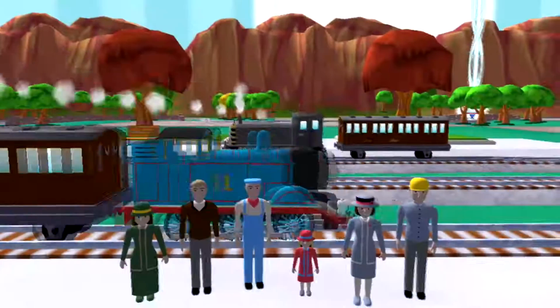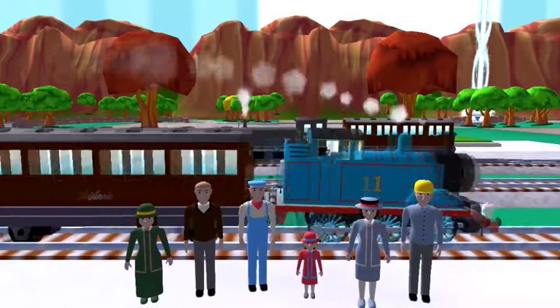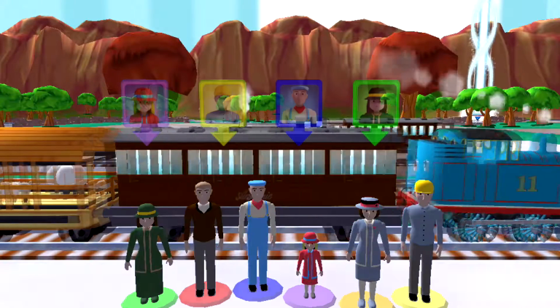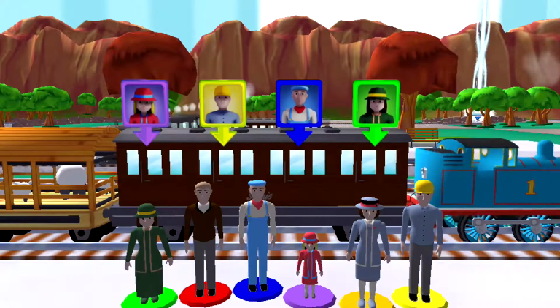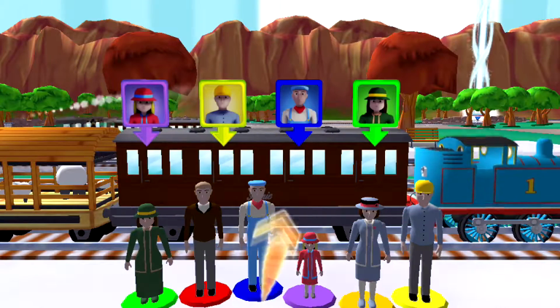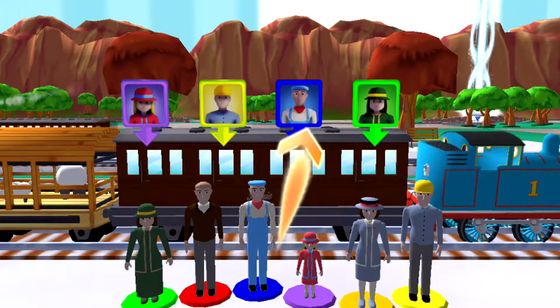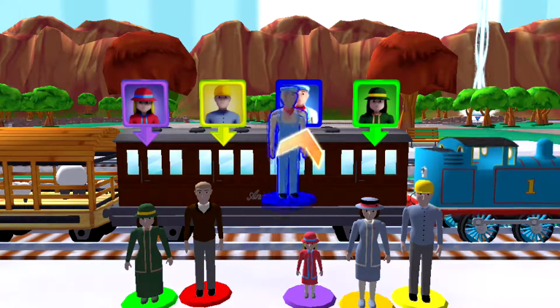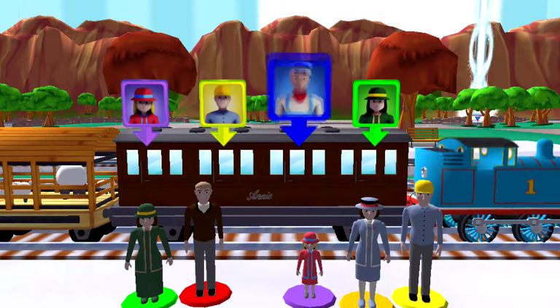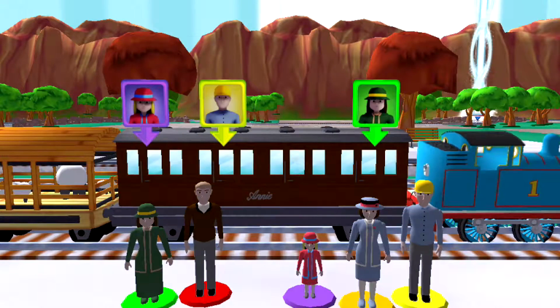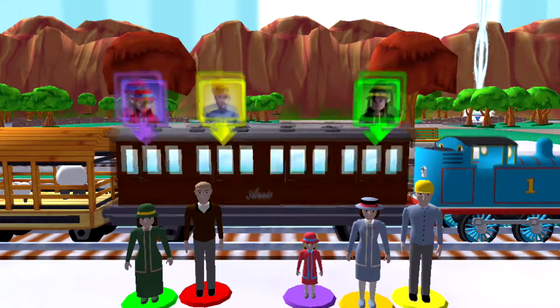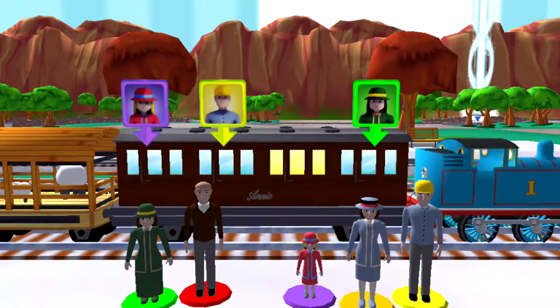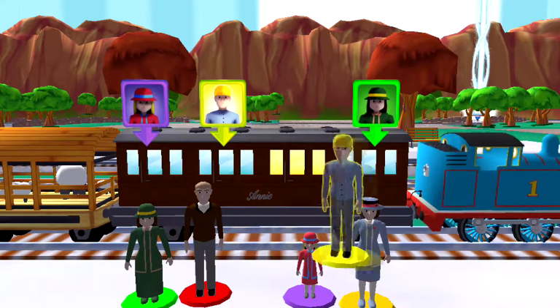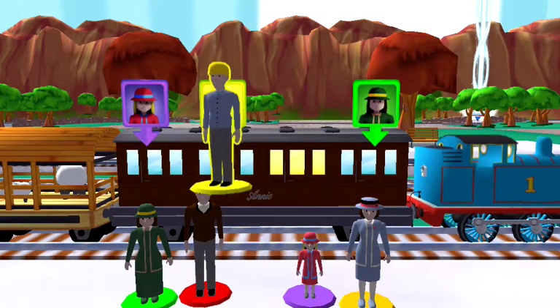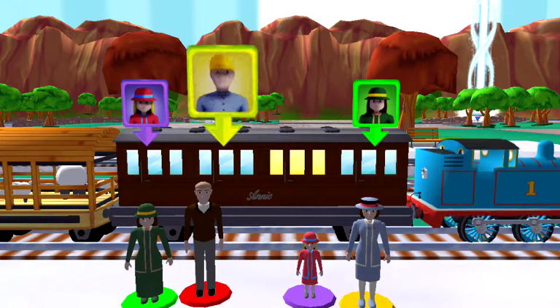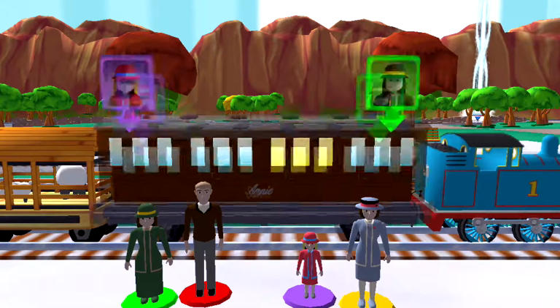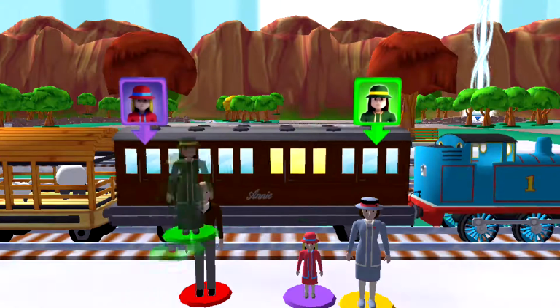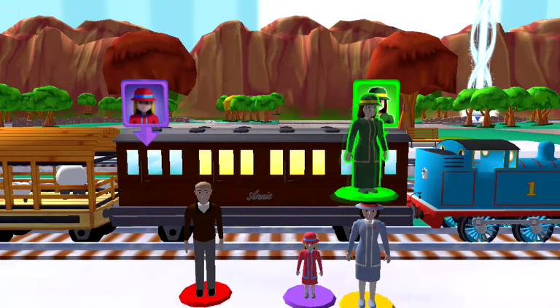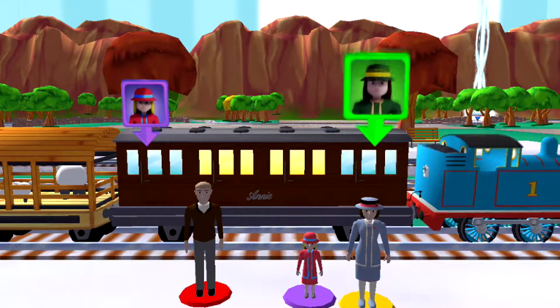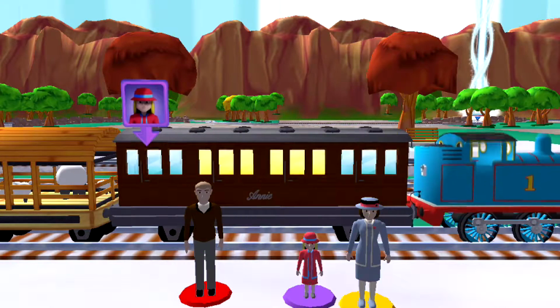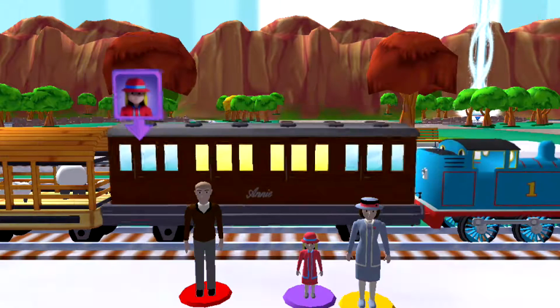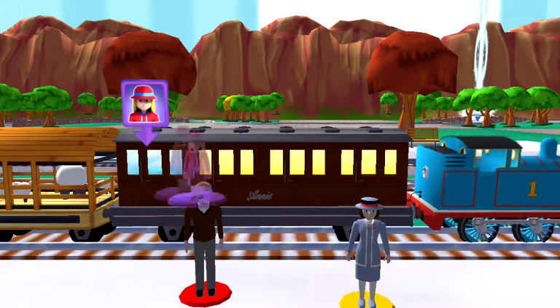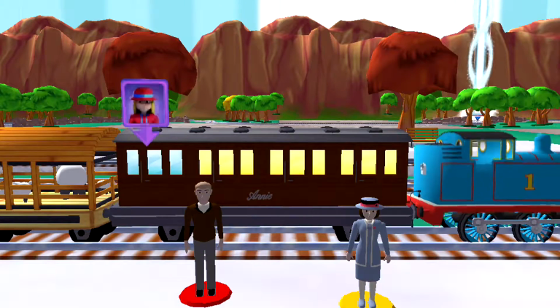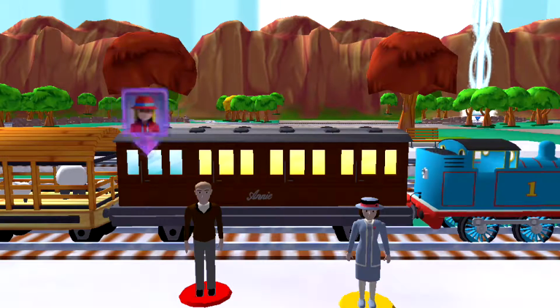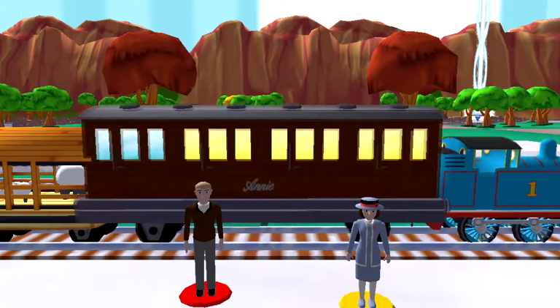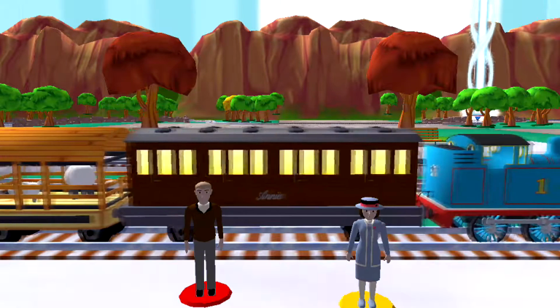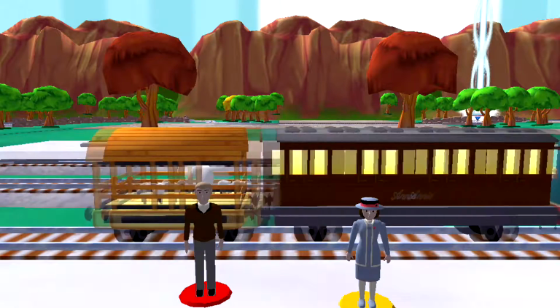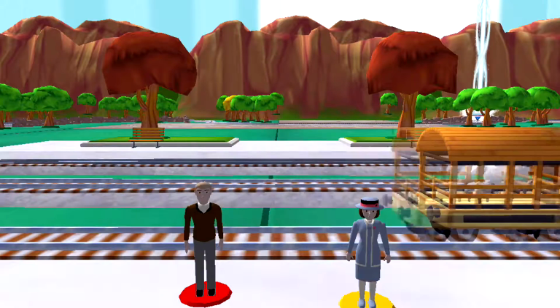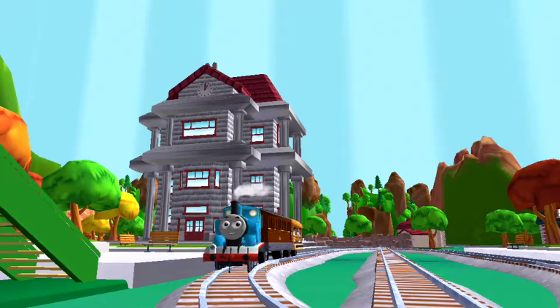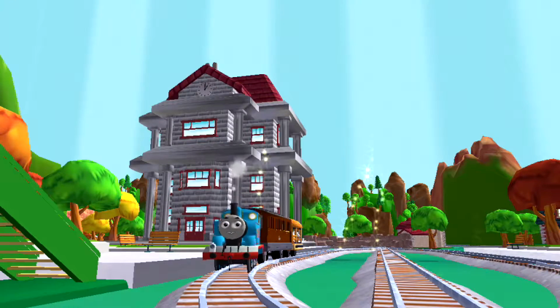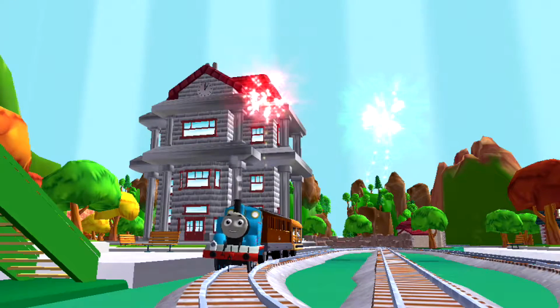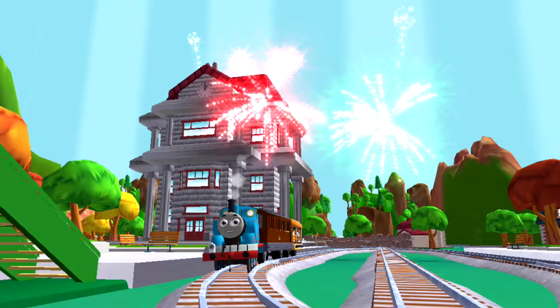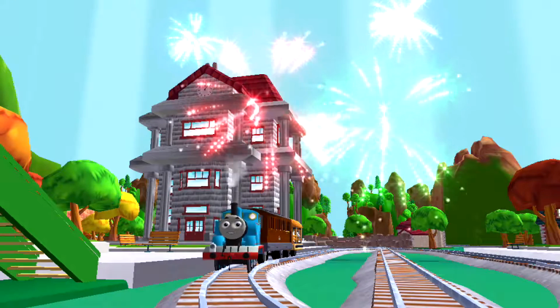Help the passengers get into the carriage. Drag each of them to the square with the matching colour. Your engine had such a good time.